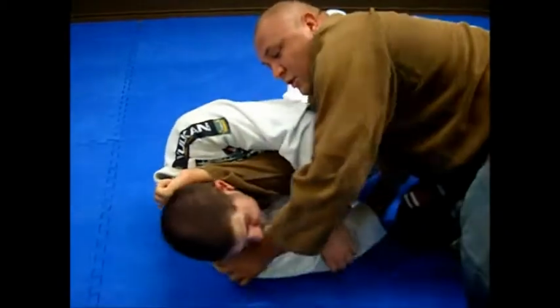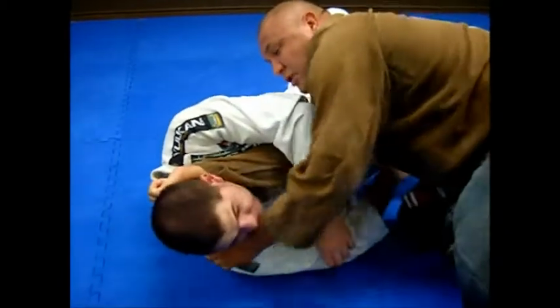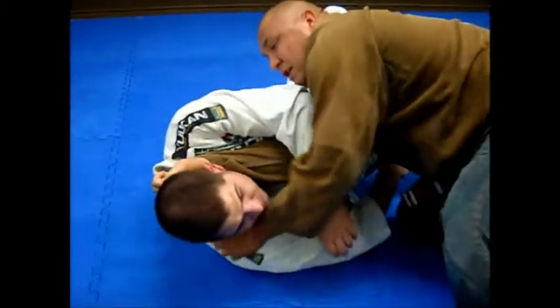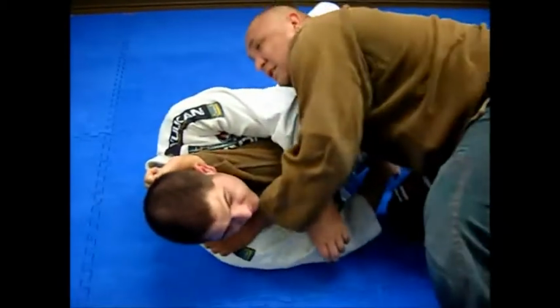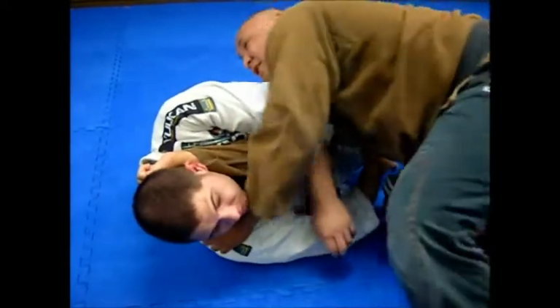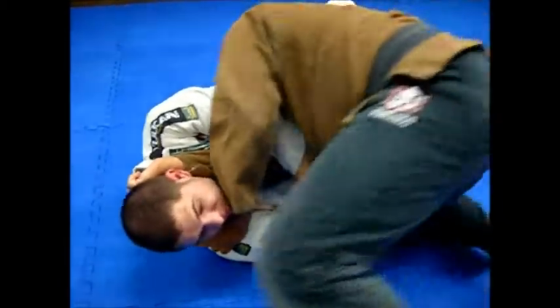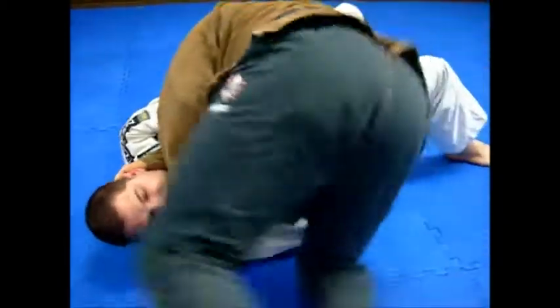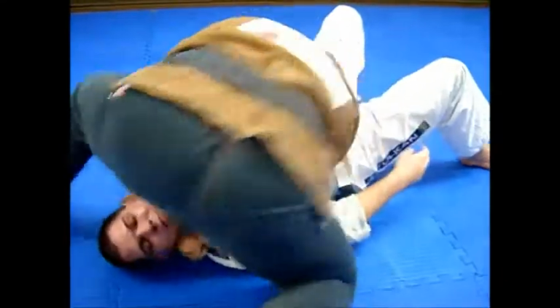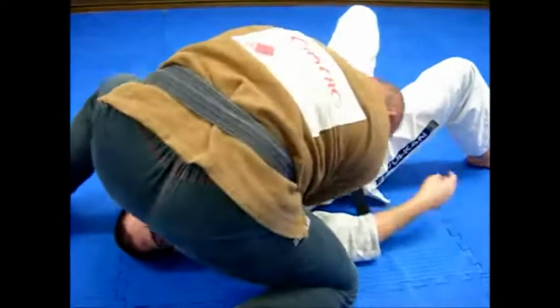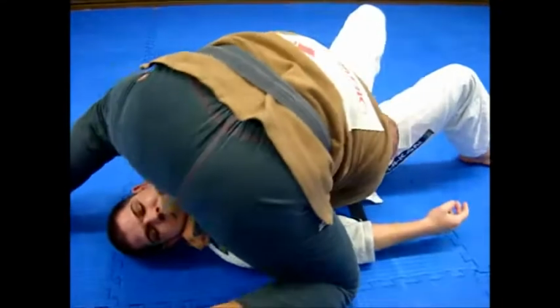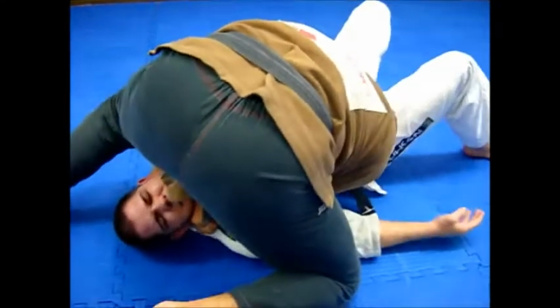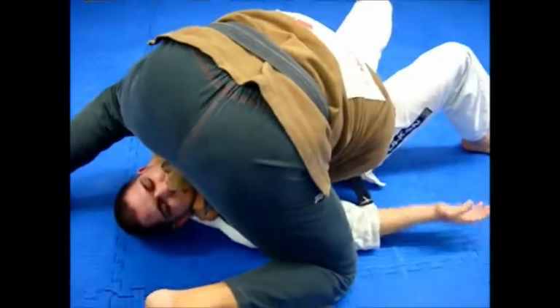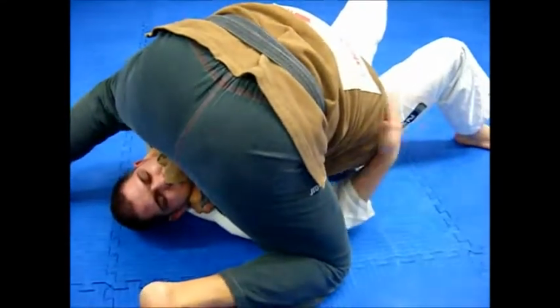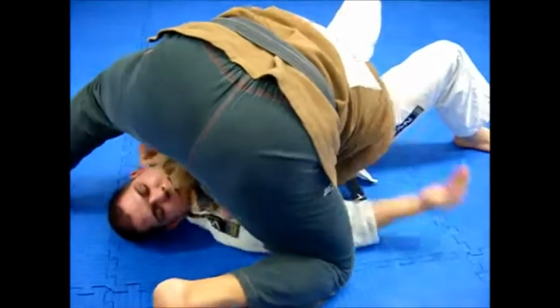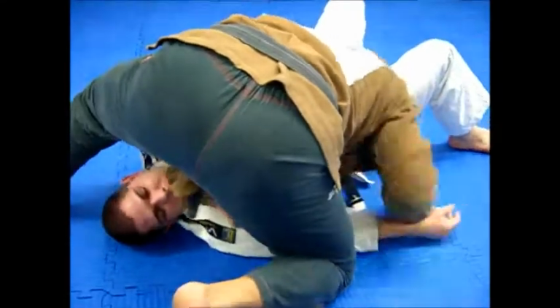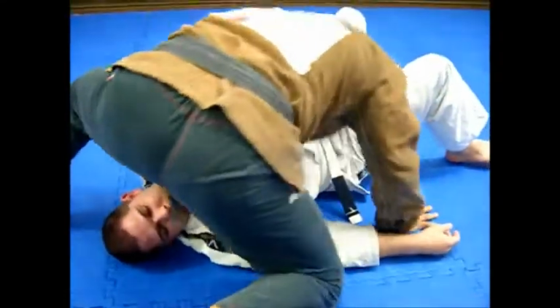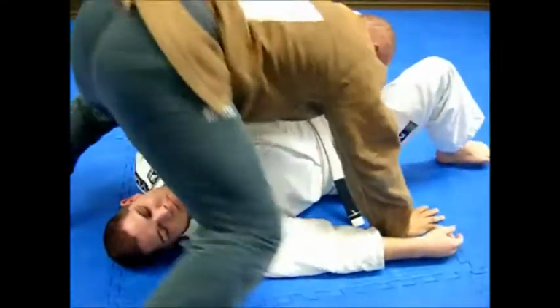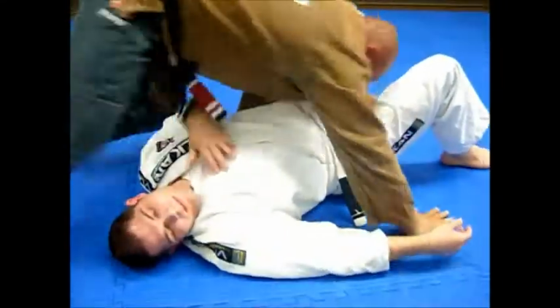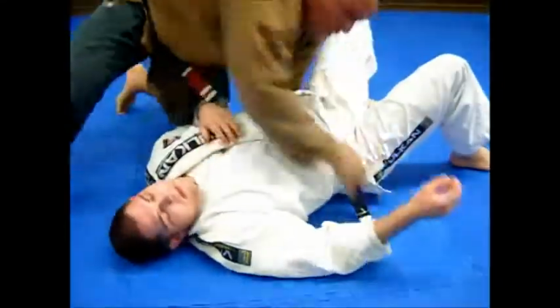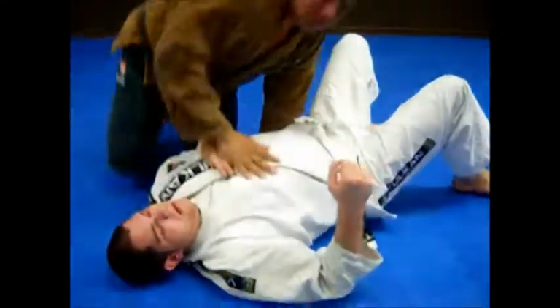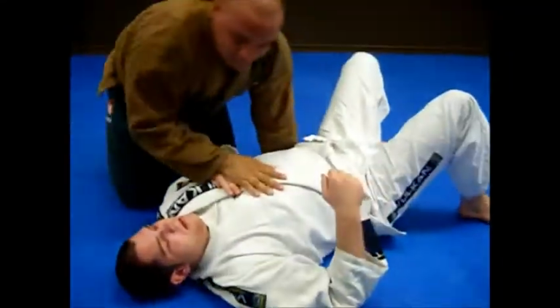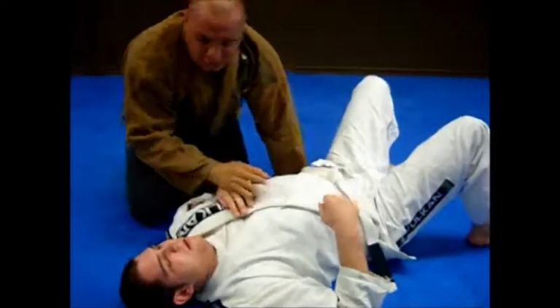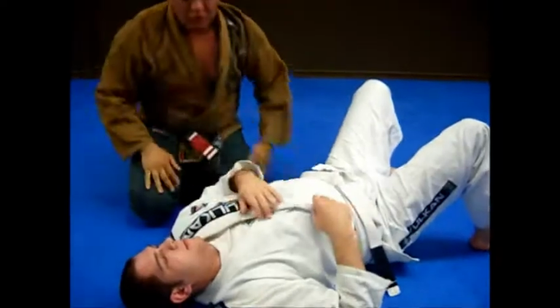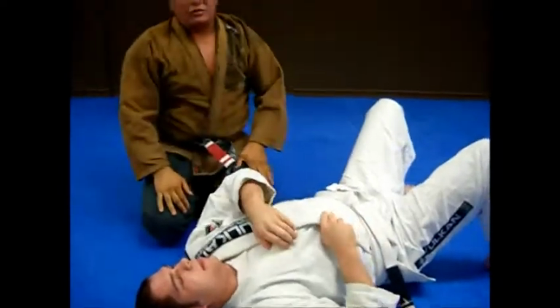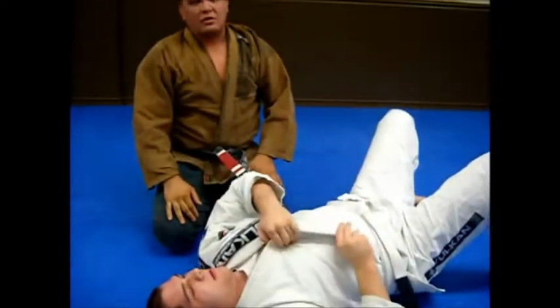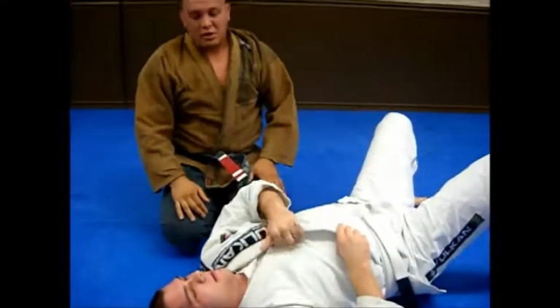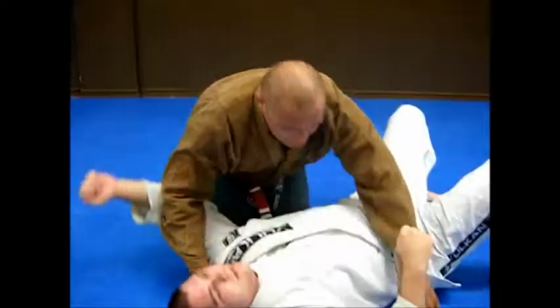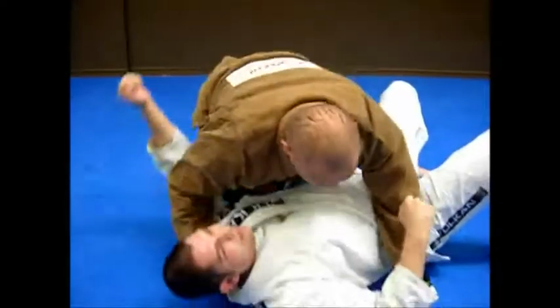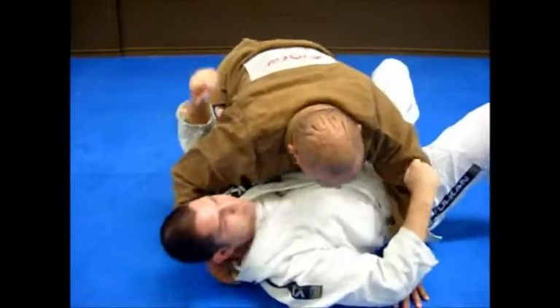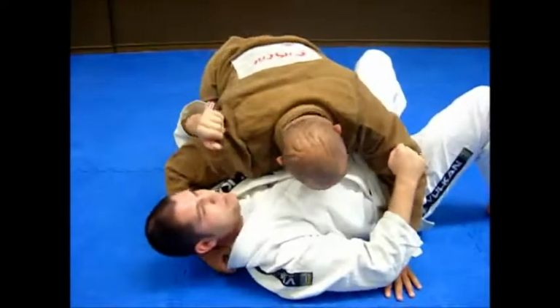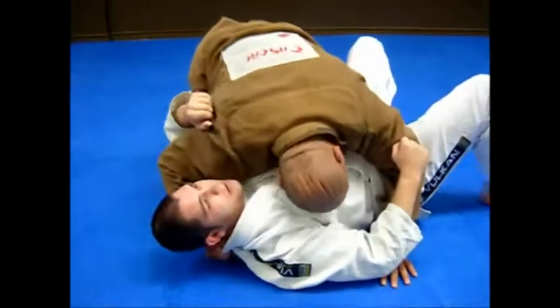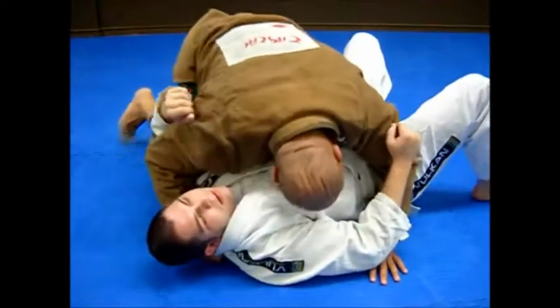Grab a hunk of gi on this side, come back to north-south — just an inverted cross collar choke. Alright, here we go.